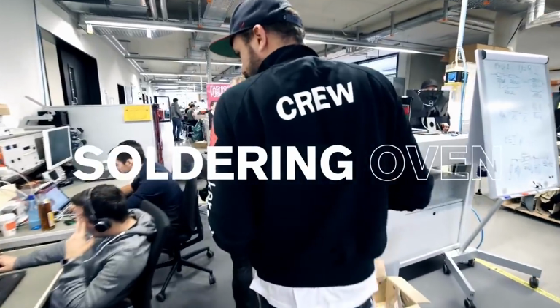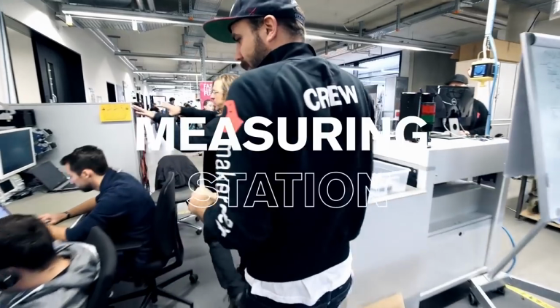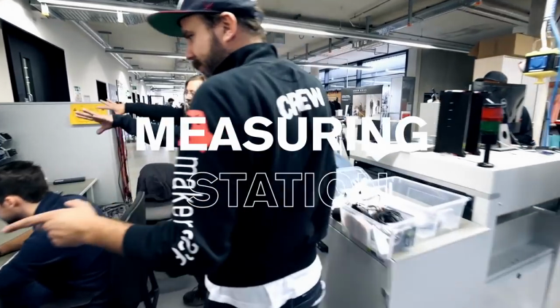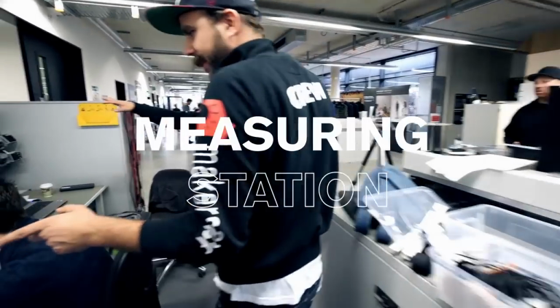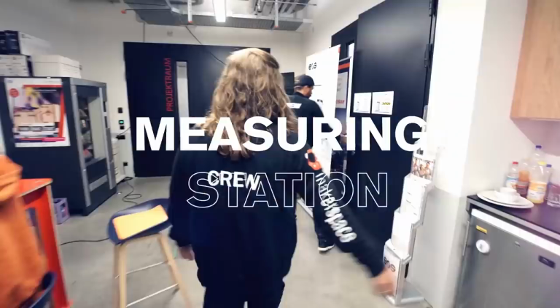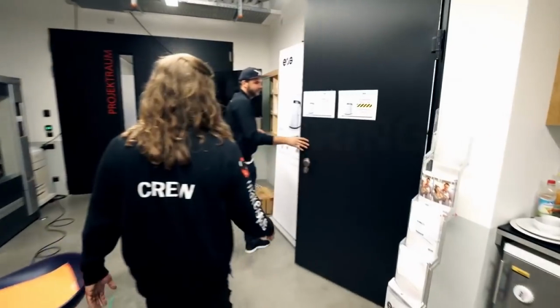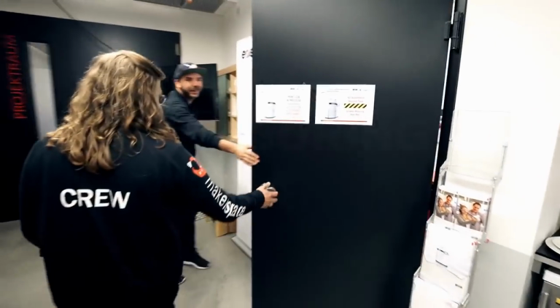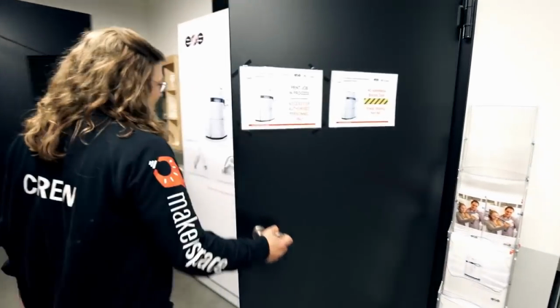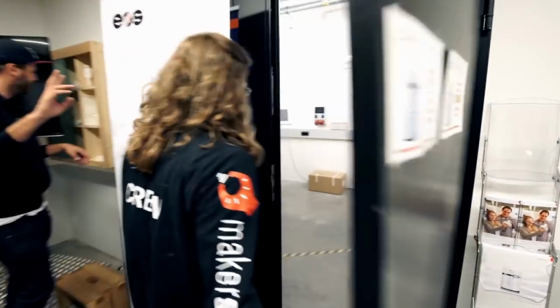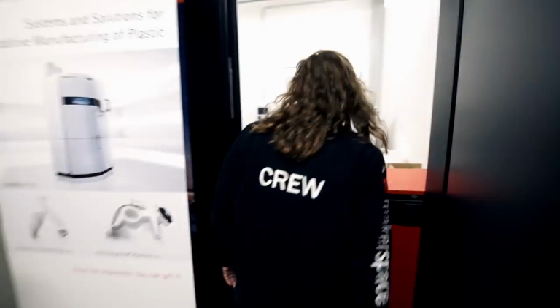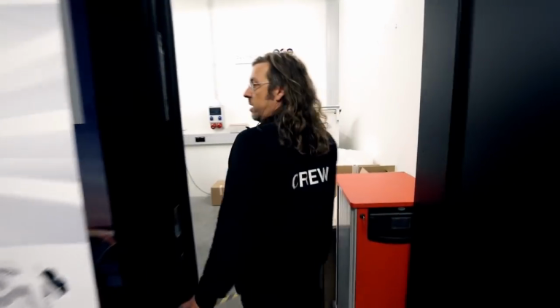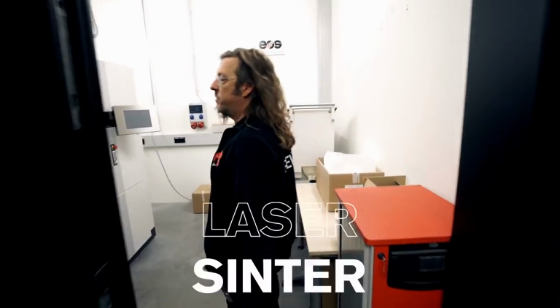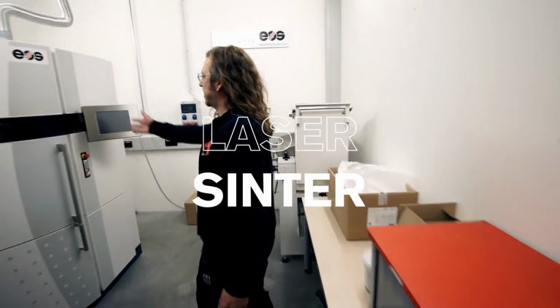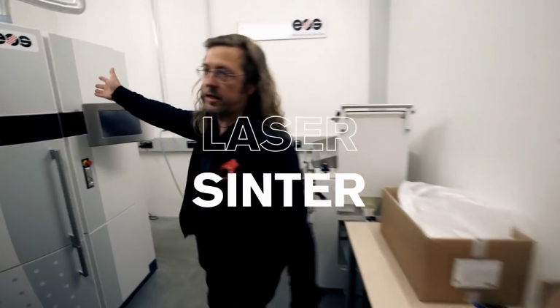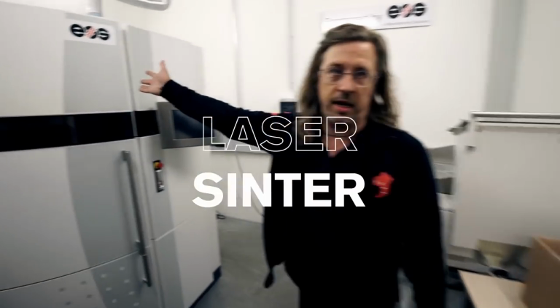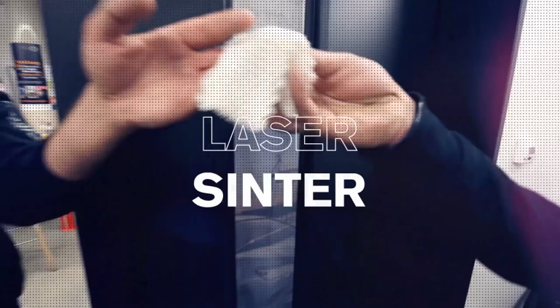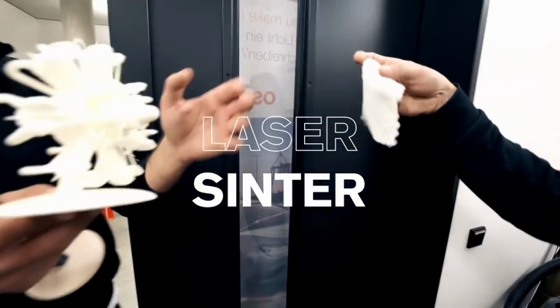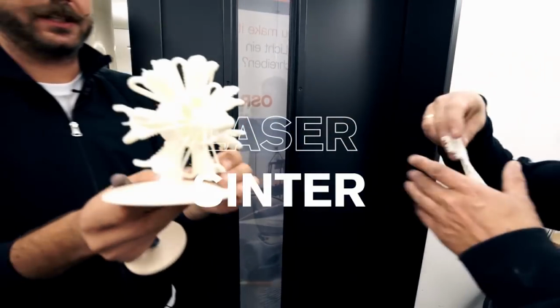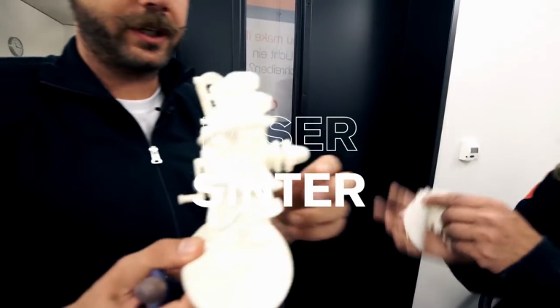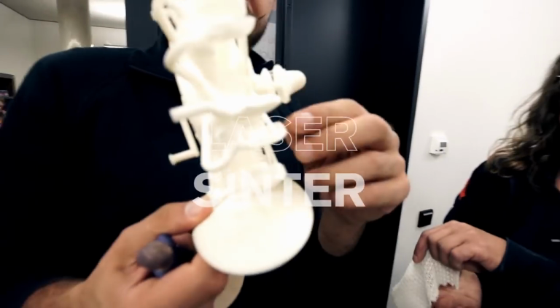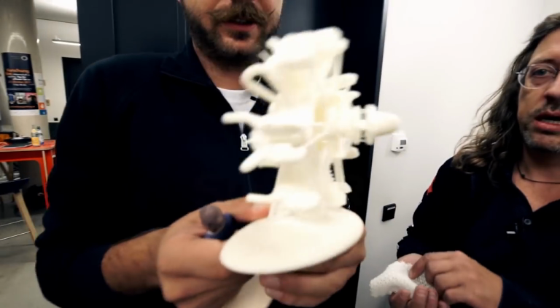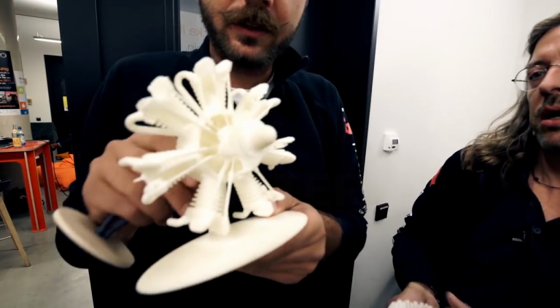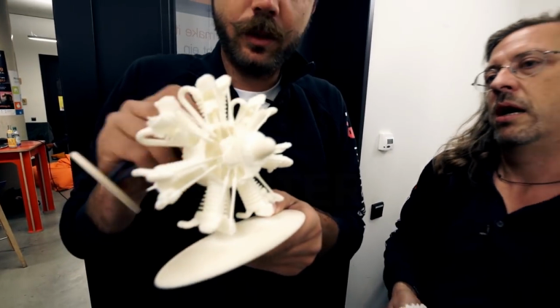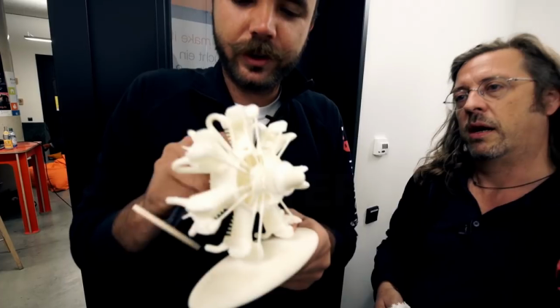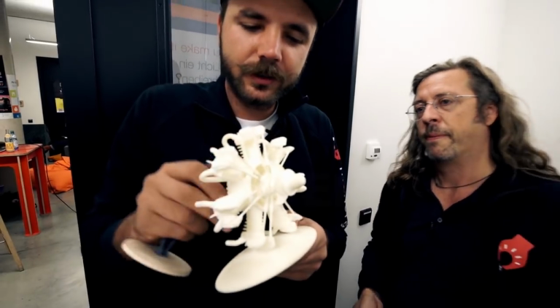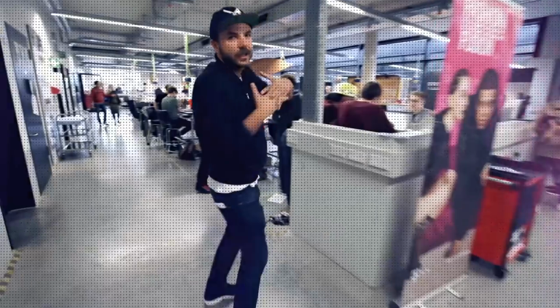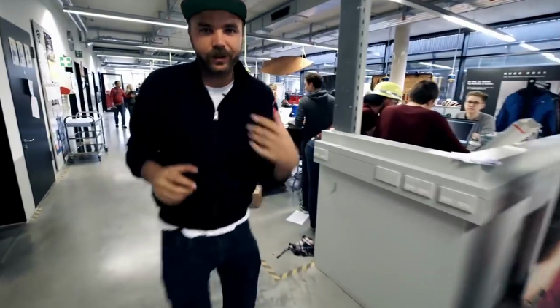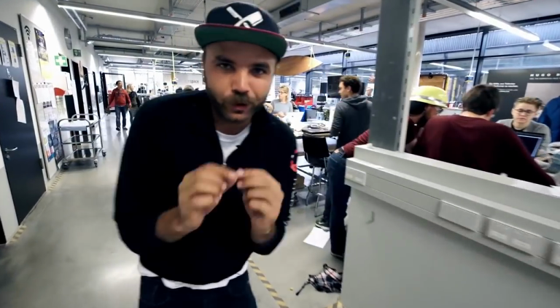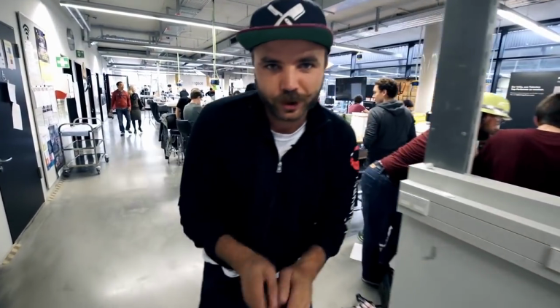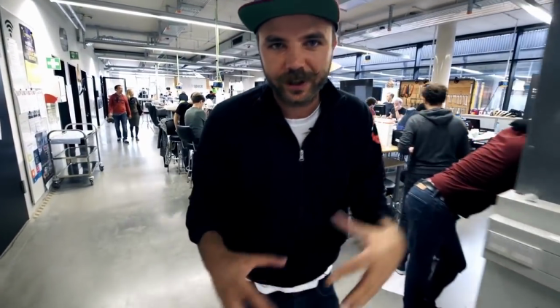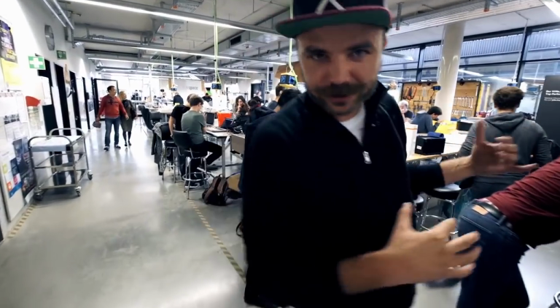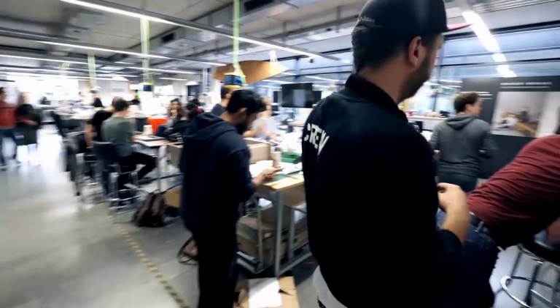There's a measuring station, the kitchen, and the coffee machine. Here we have a laser center where you can produce parts, like a motor. So with this you put all your projects together — here you can see some of them.